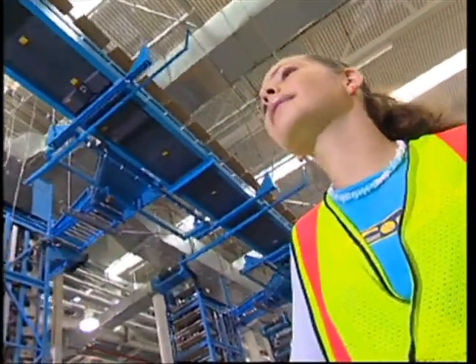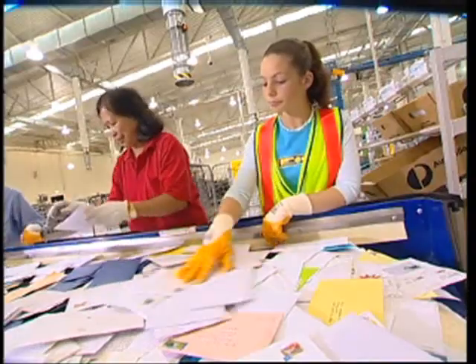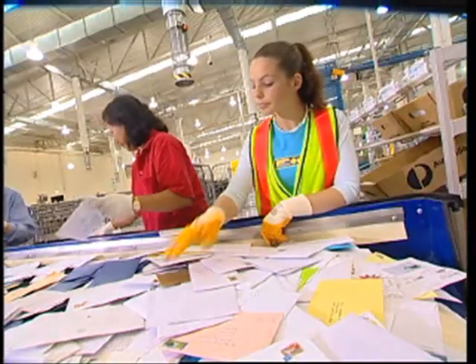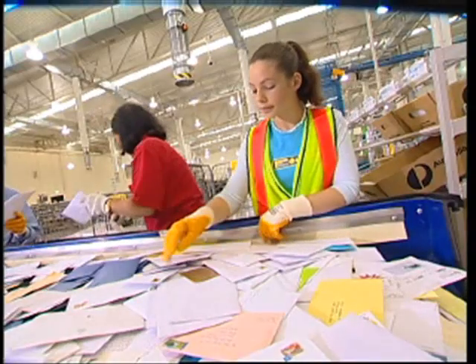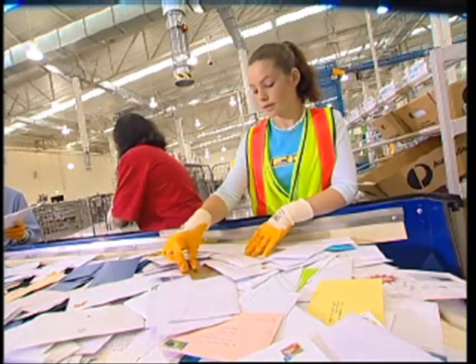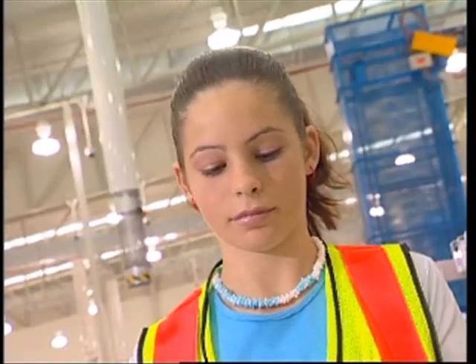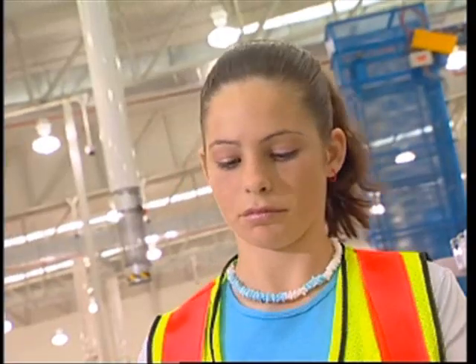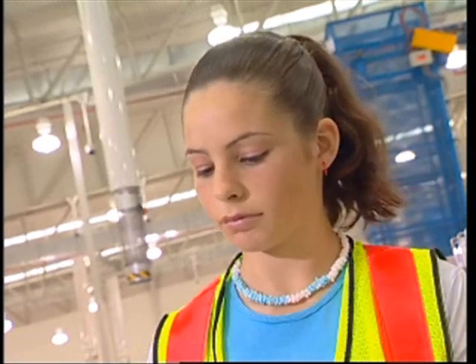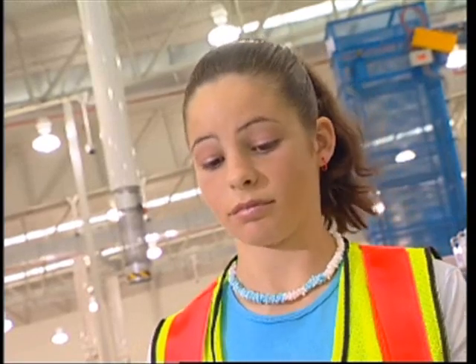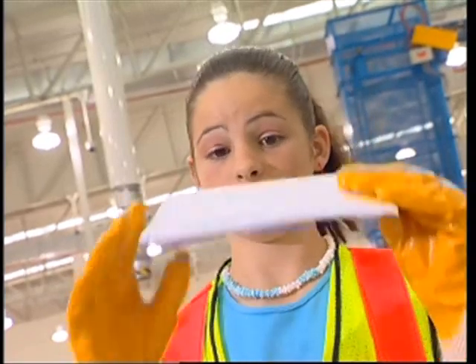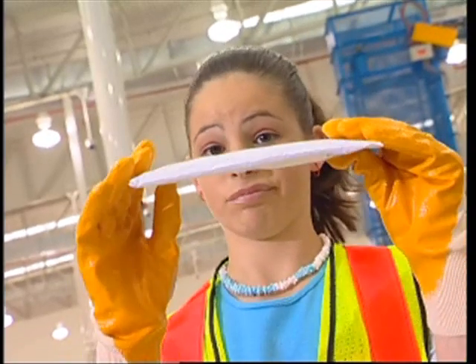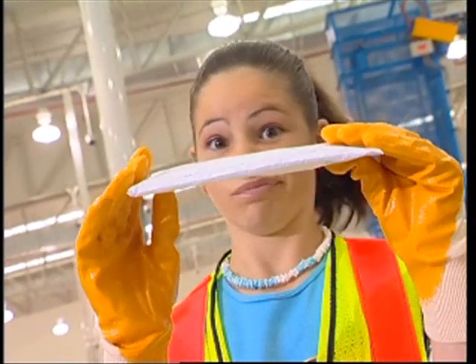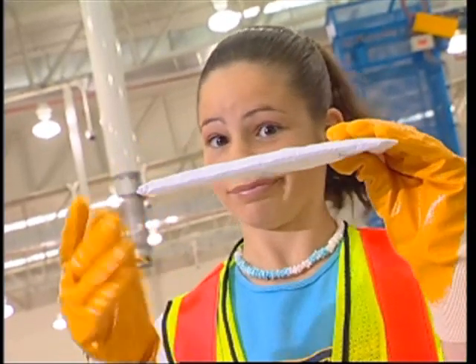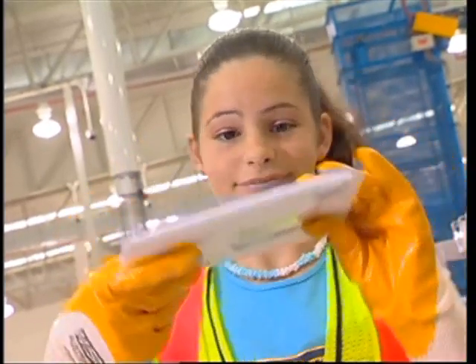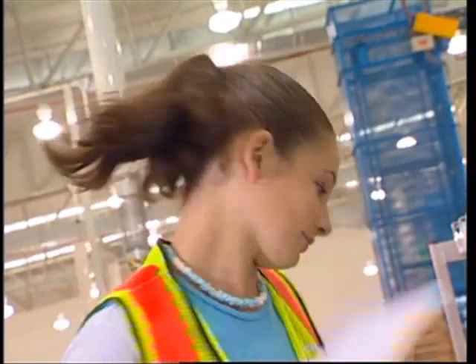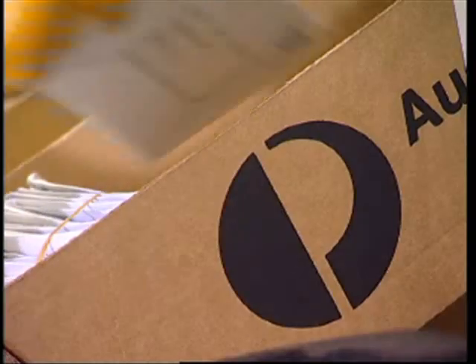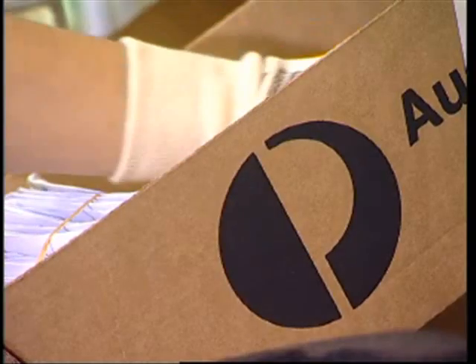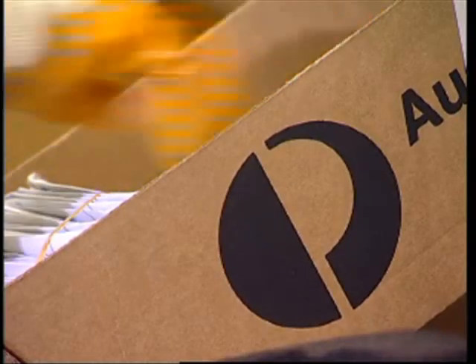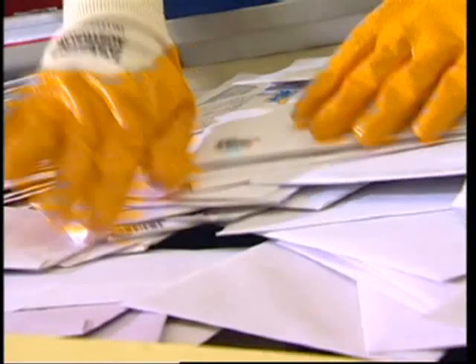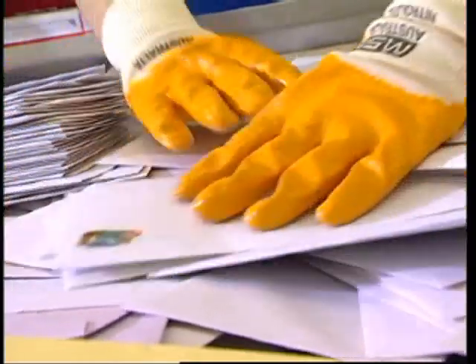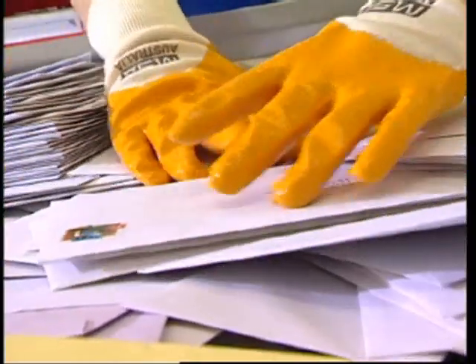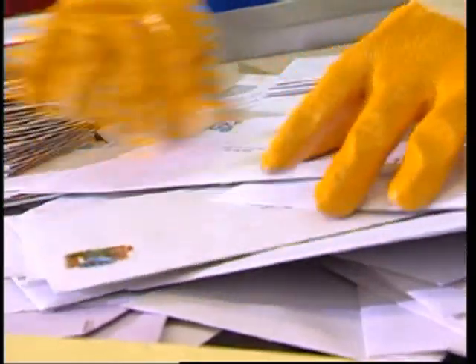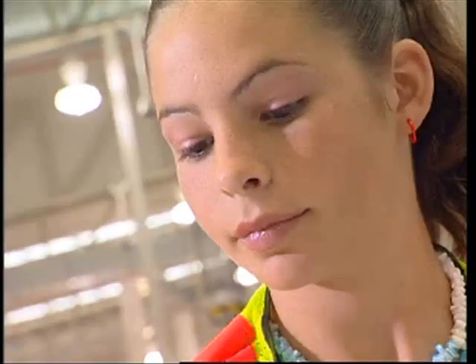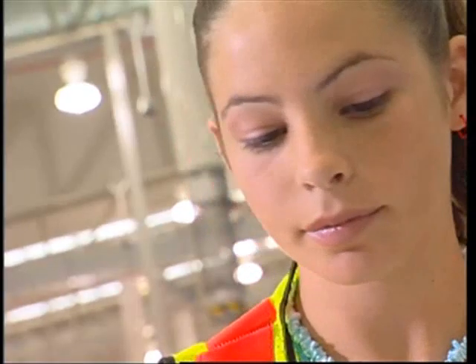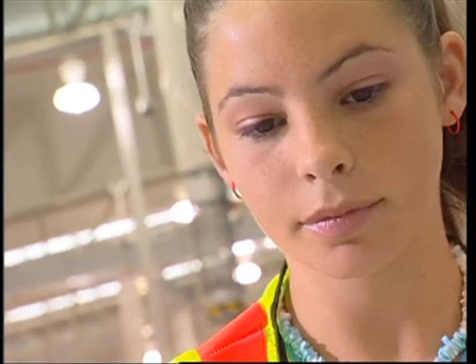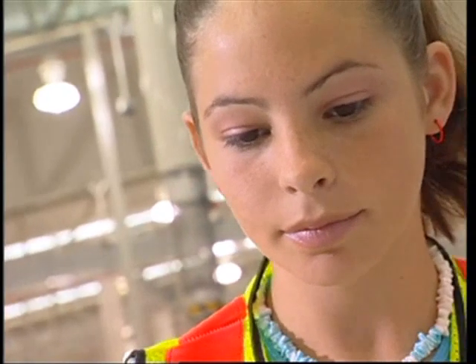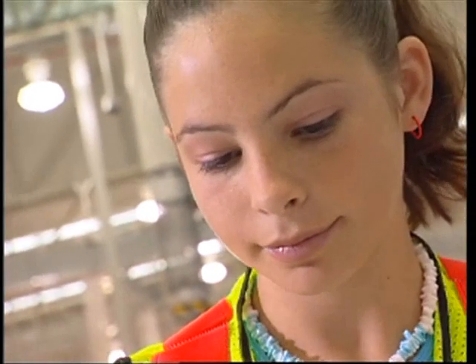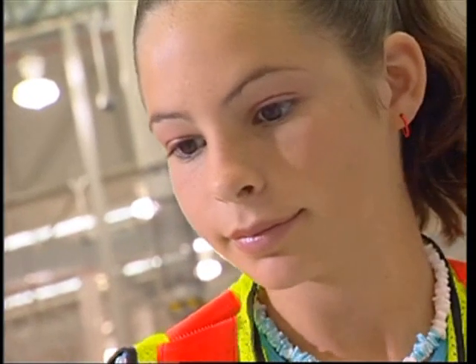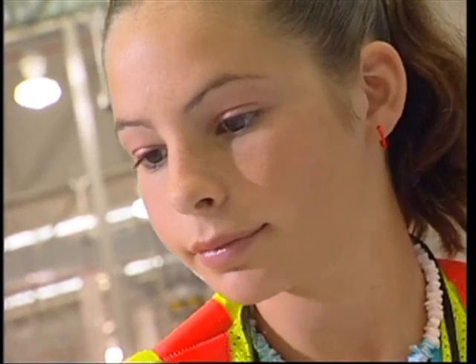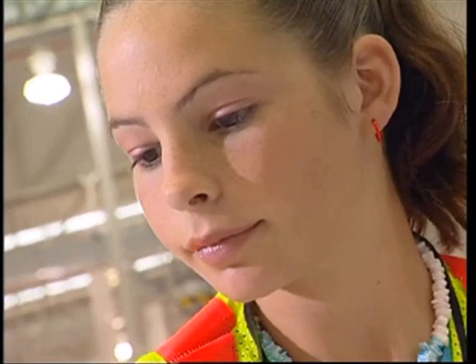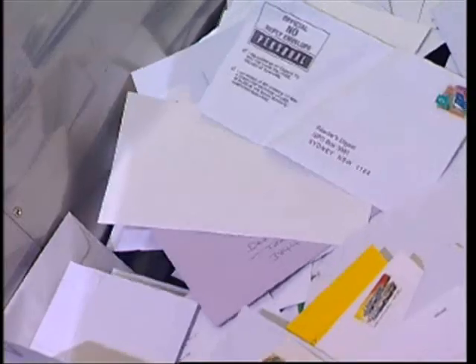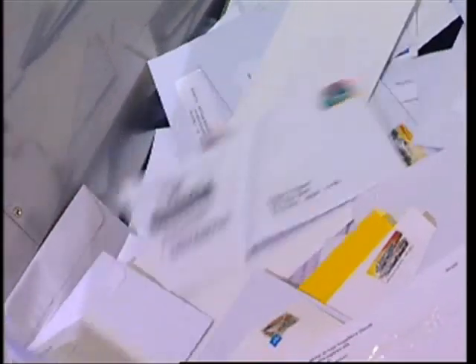This is where the mail comes when it first arrives. Letters that are too thick have to be put aside to be hand-sorted, as they will not go through the machines. So if you're posting photos or sending bottle caps for competitions, you should use a padded bag.